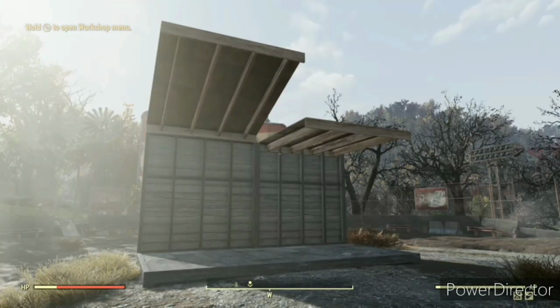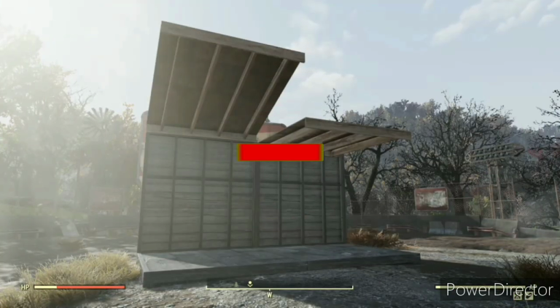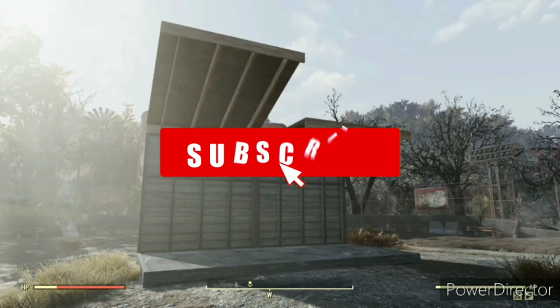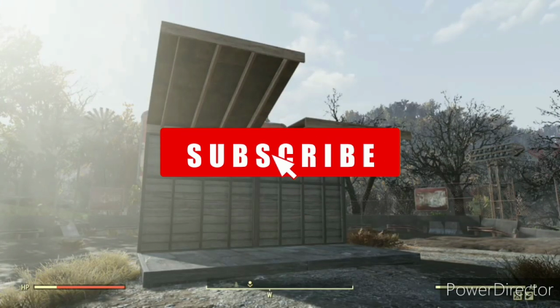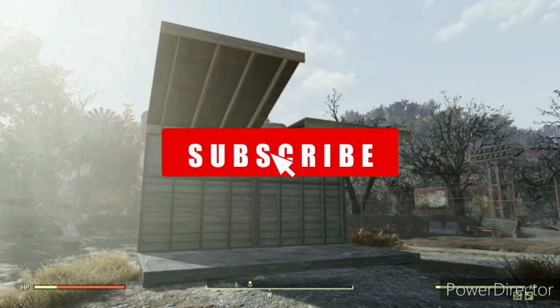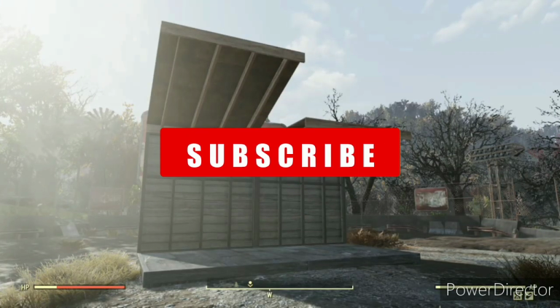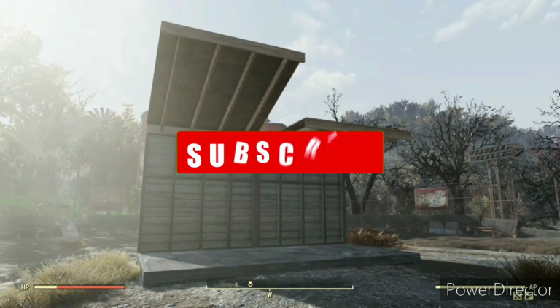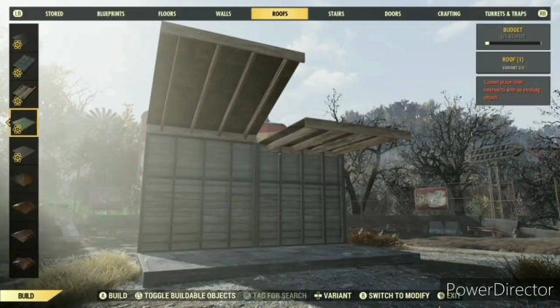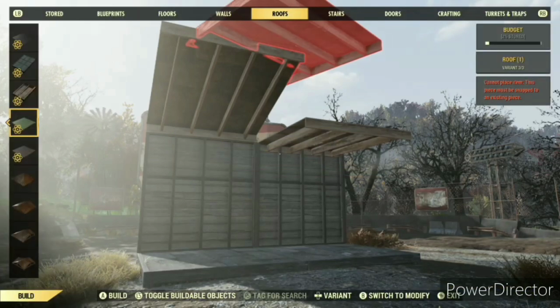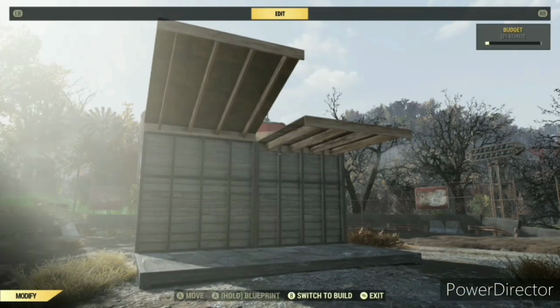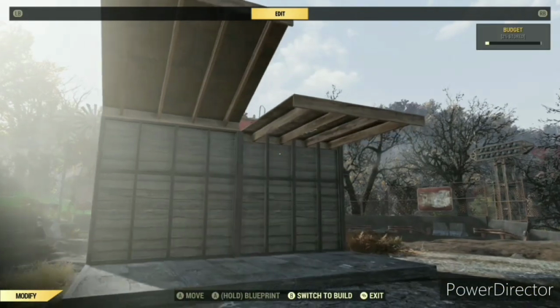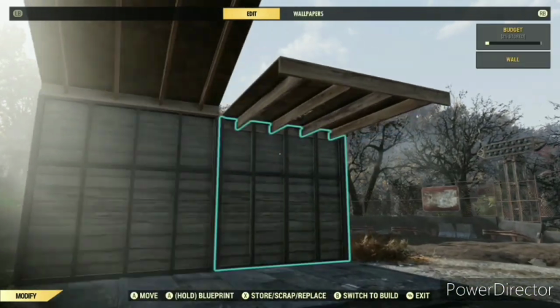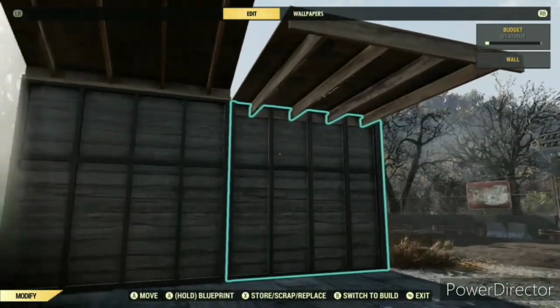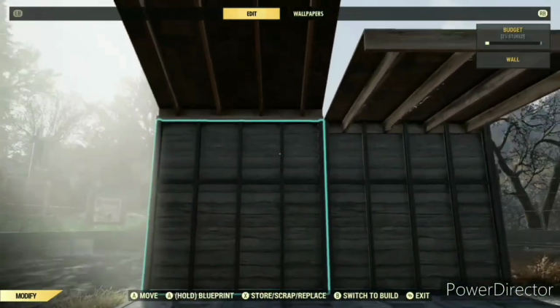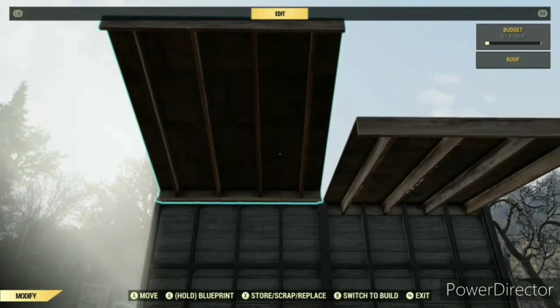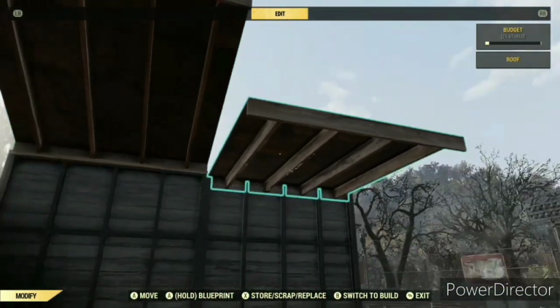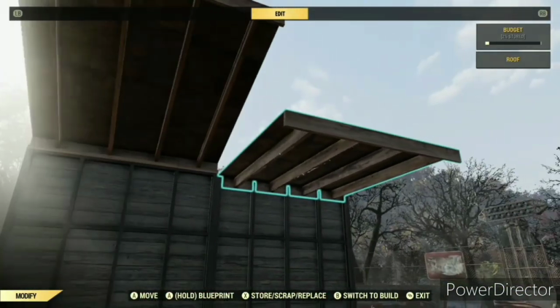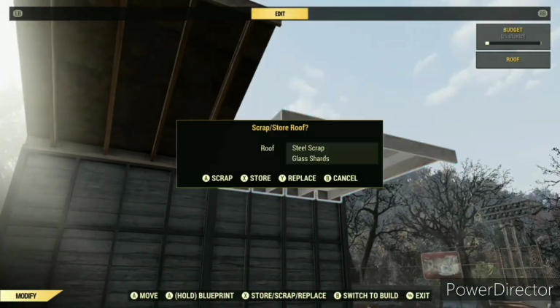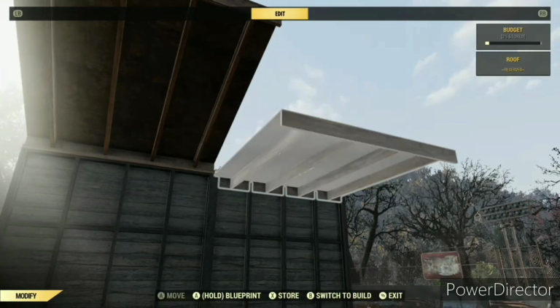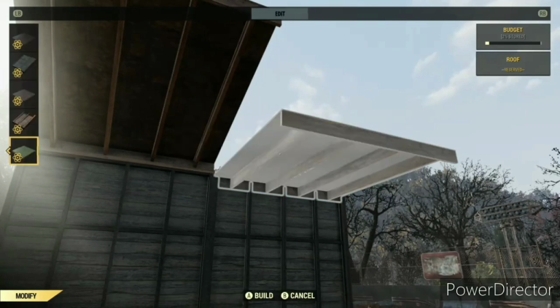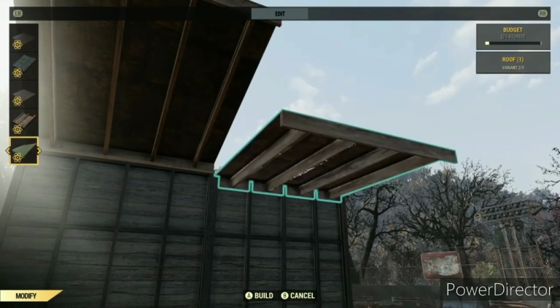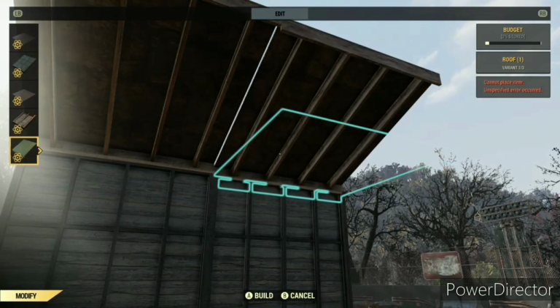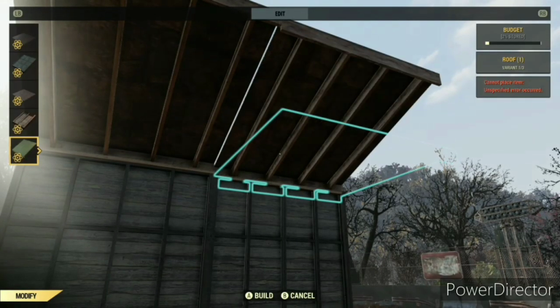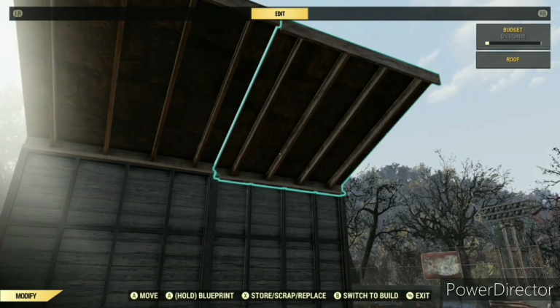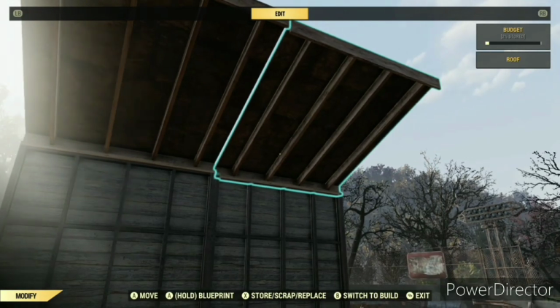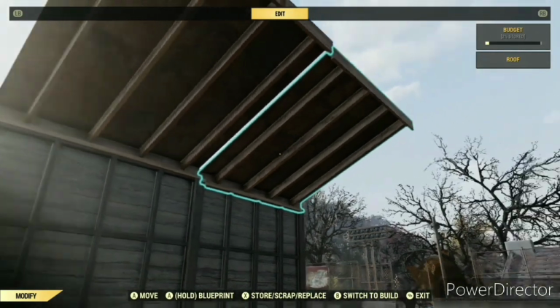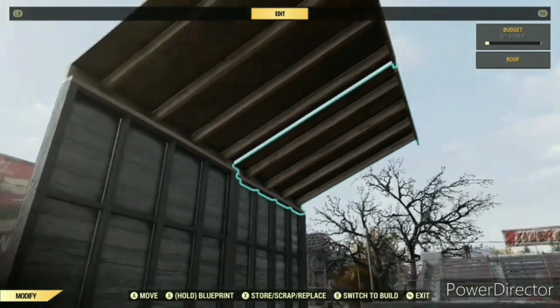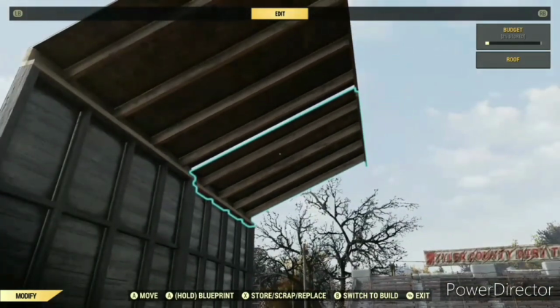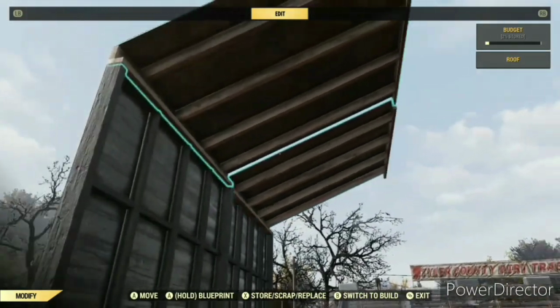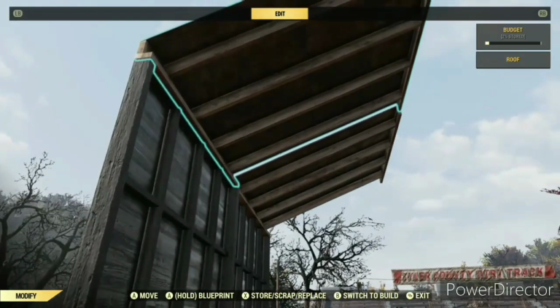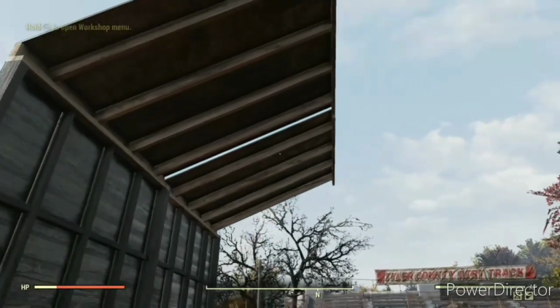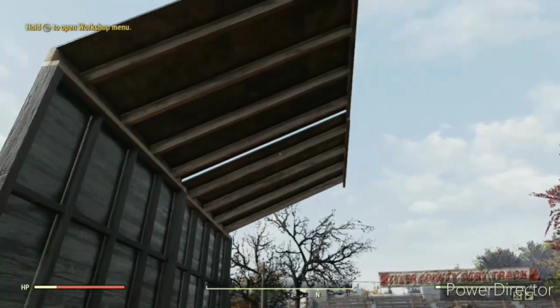Hello everybody, Nomad Games here and welcome back to another Fallout 76 building tutorial. Today I've got a useful bit of information regarding roof pieces and how they can be used to remedy the lack of smooth sloped roofs in the Halloween and upcoming Mistress of Mysteries roof sets.